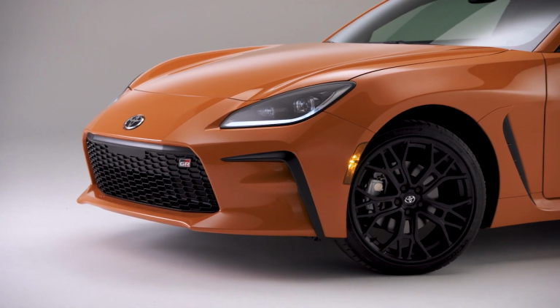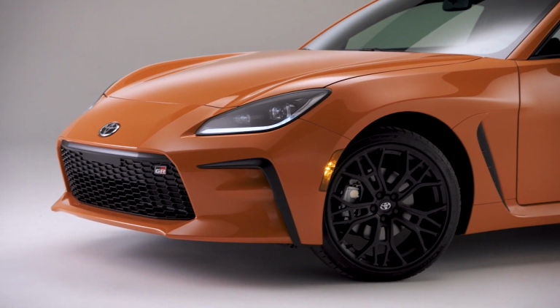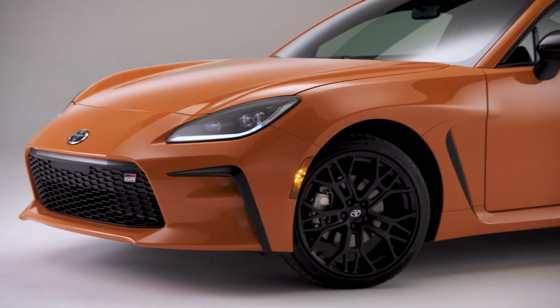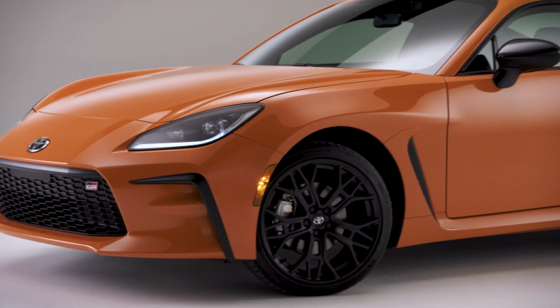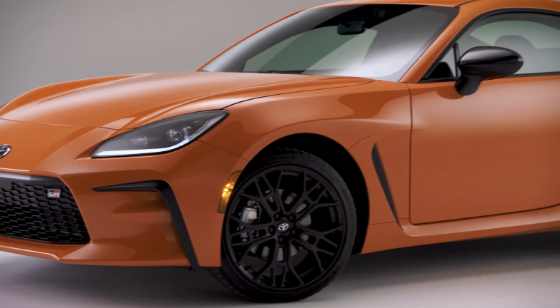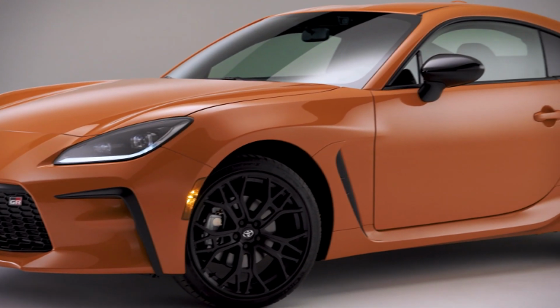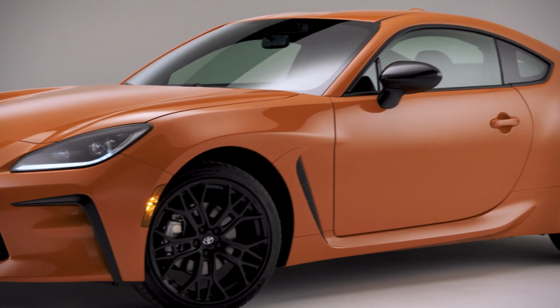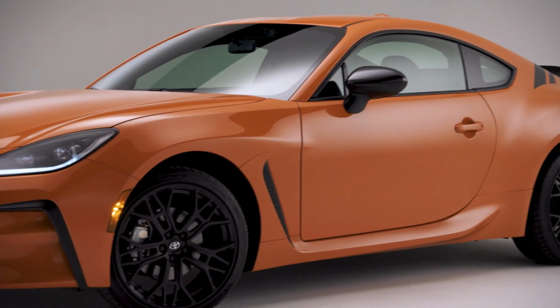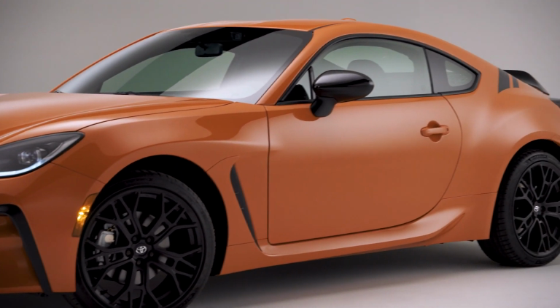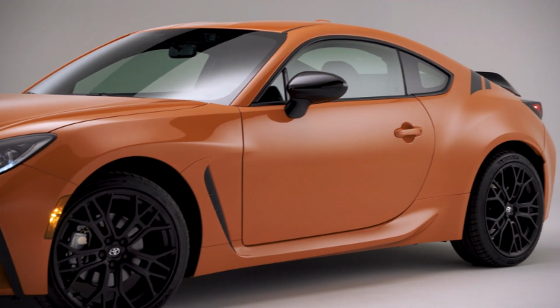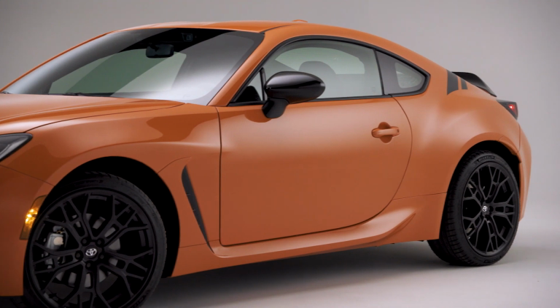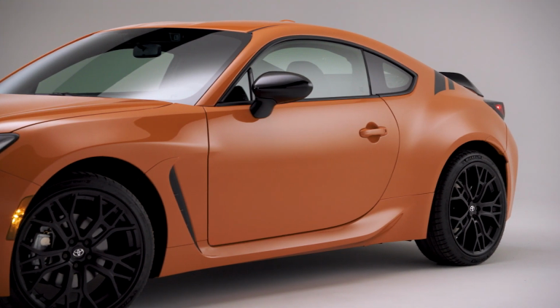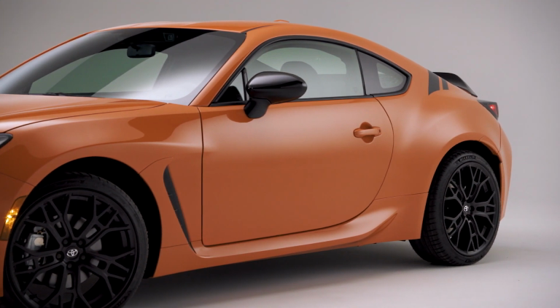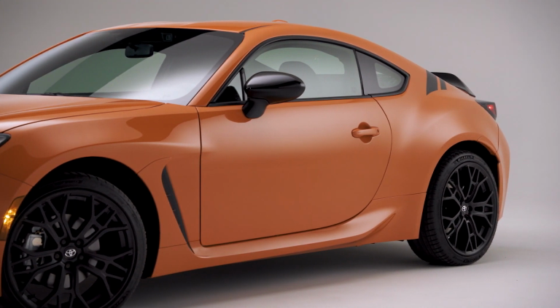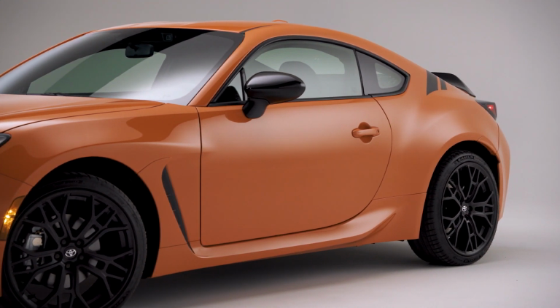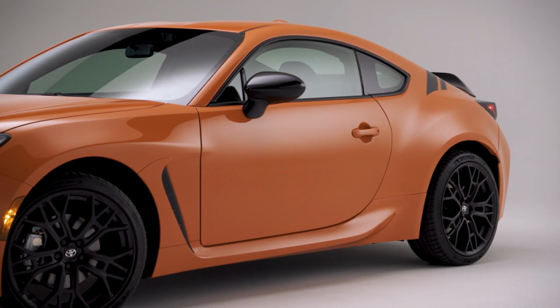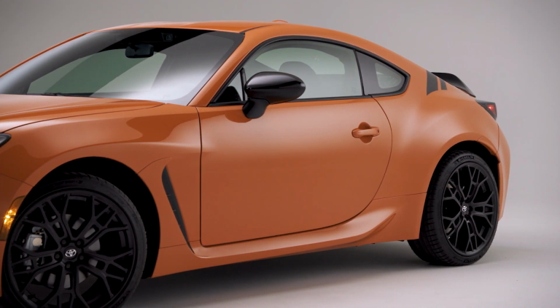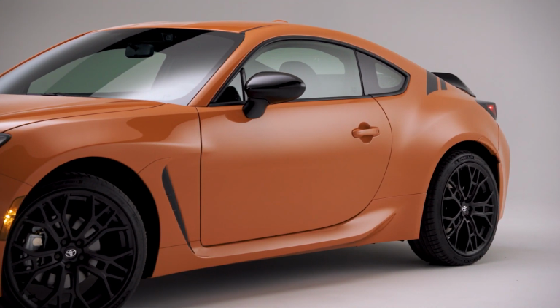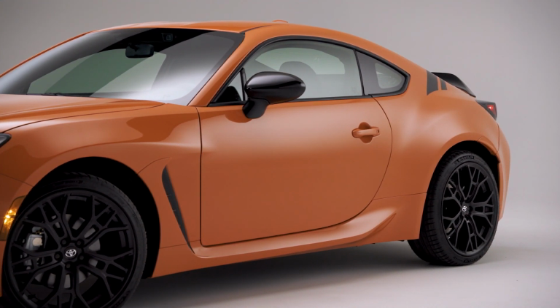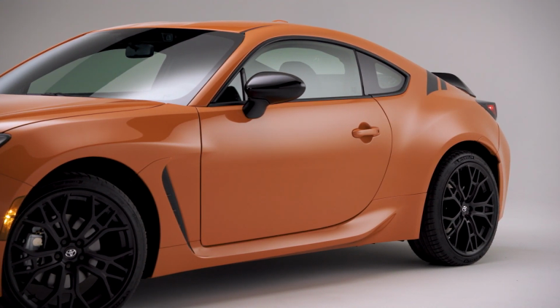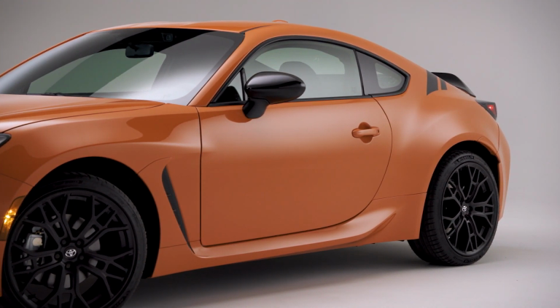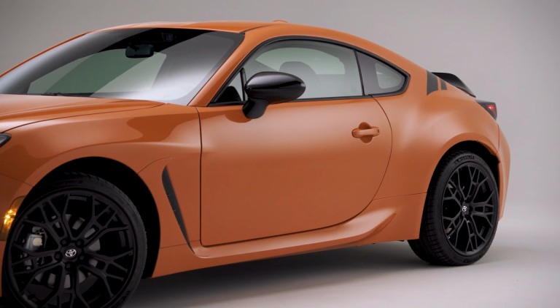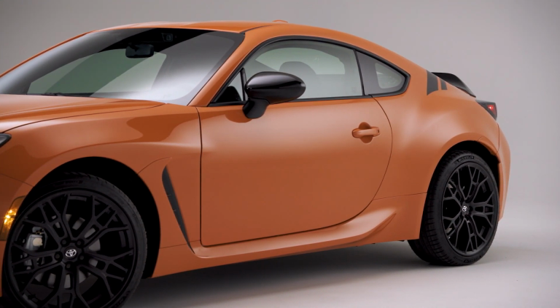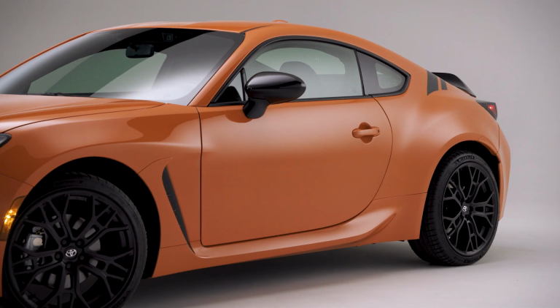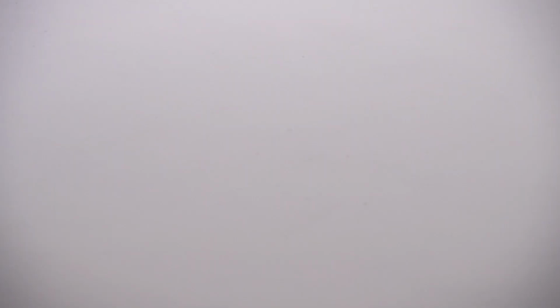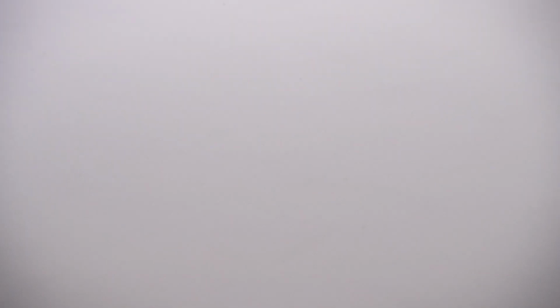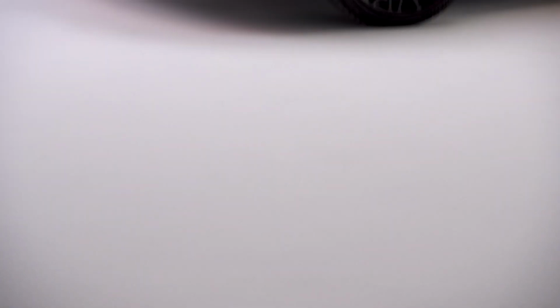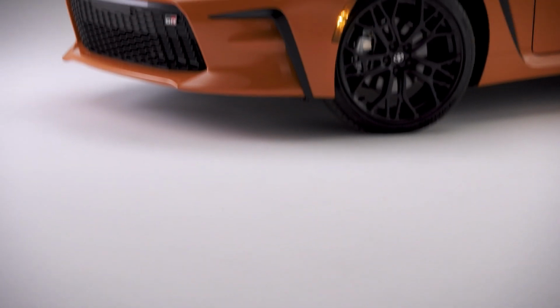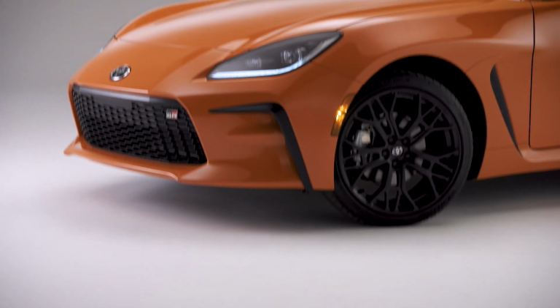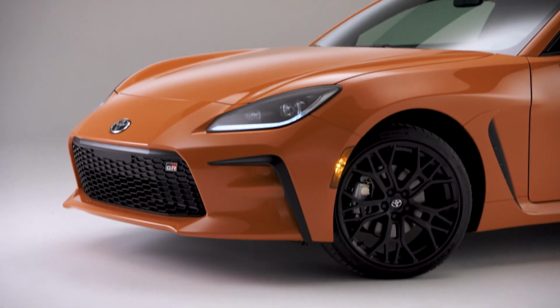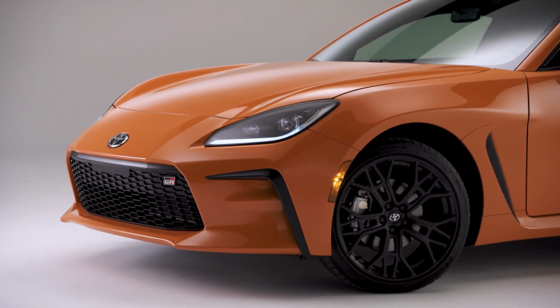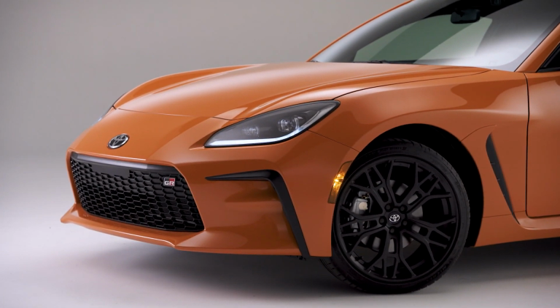GR matte black 18-inch wheels with black center caps and black lug nuts with Michelin Pilot Sport 4 tires, a black GR C-pillar graphic and a matte black ducktail spoiler complete the exterior package.